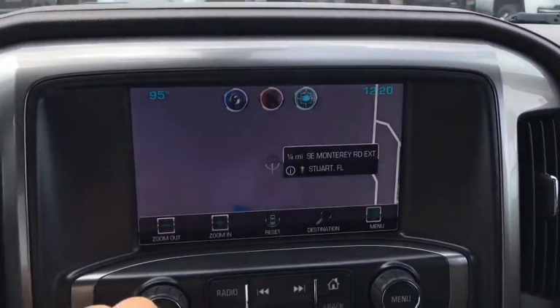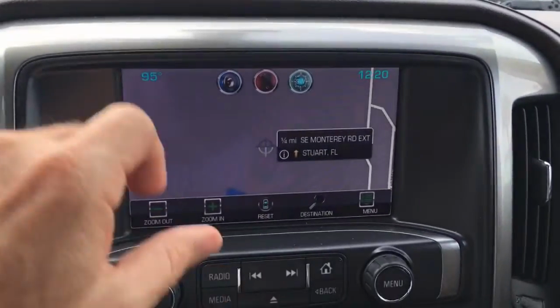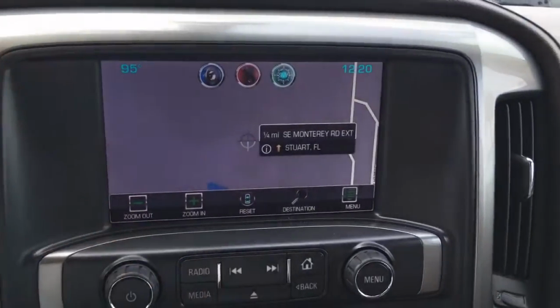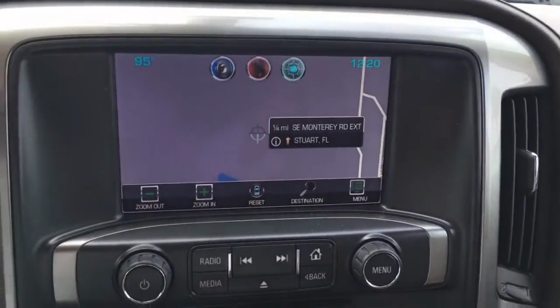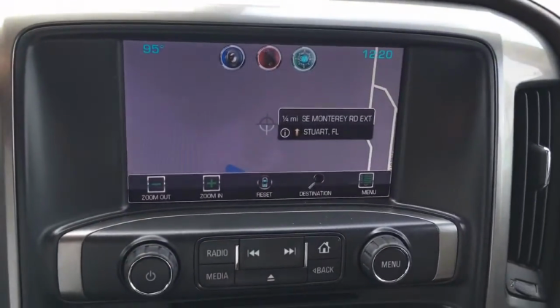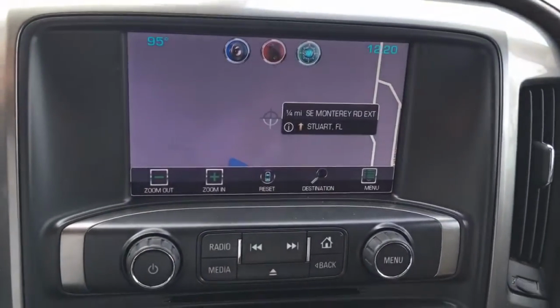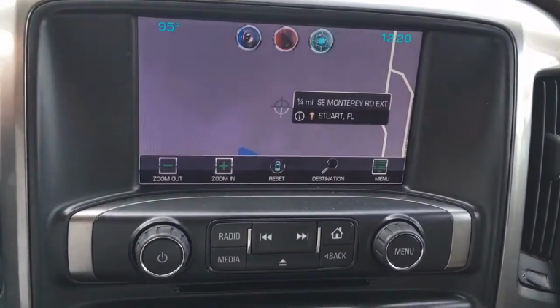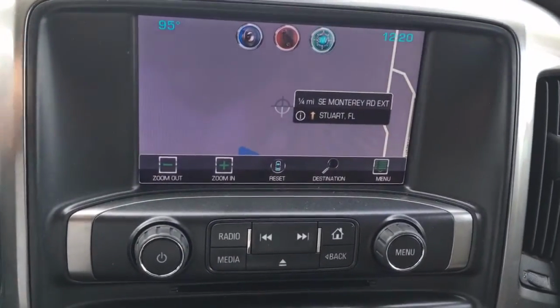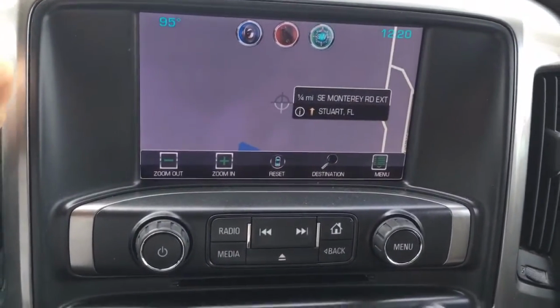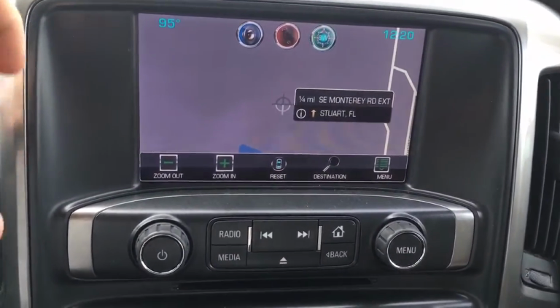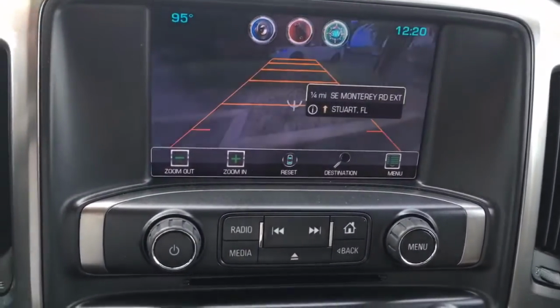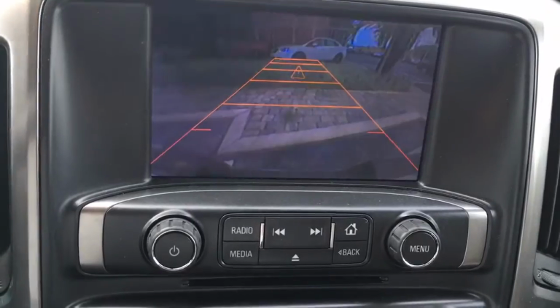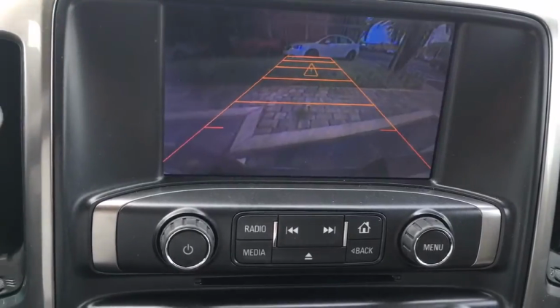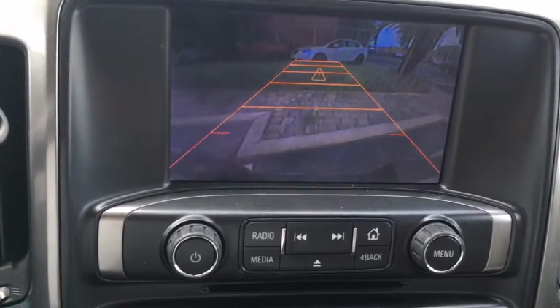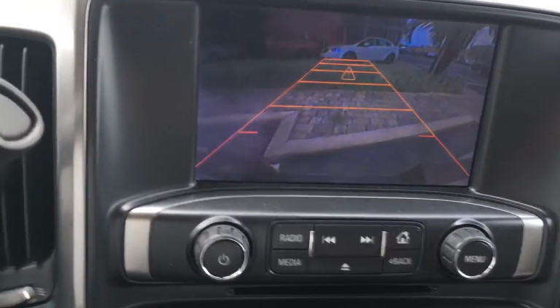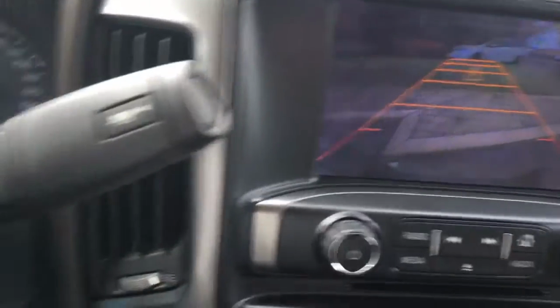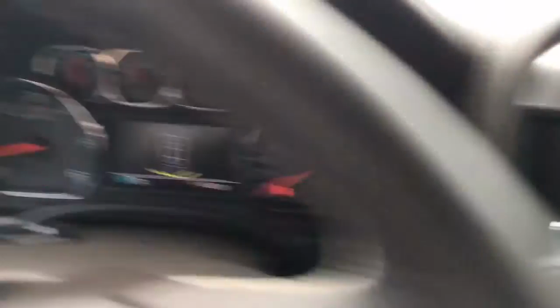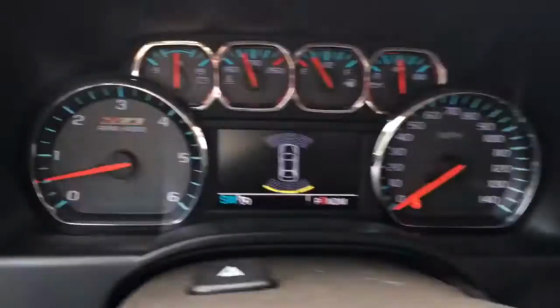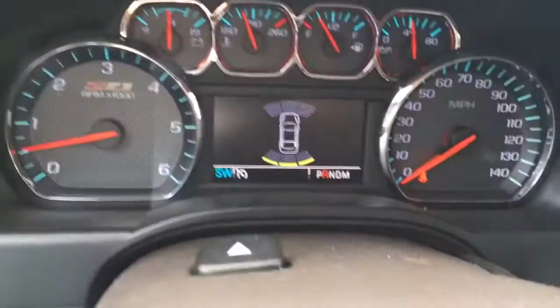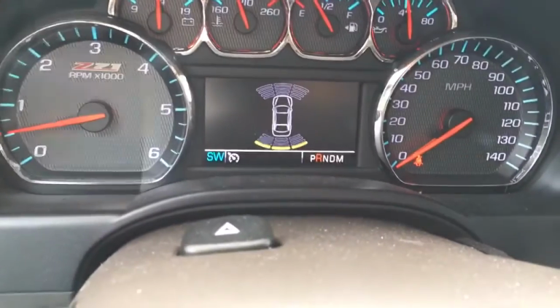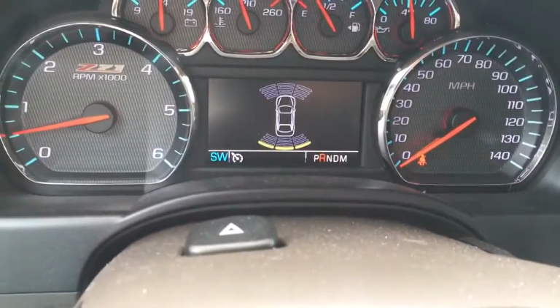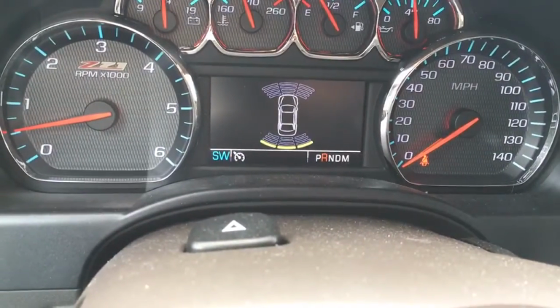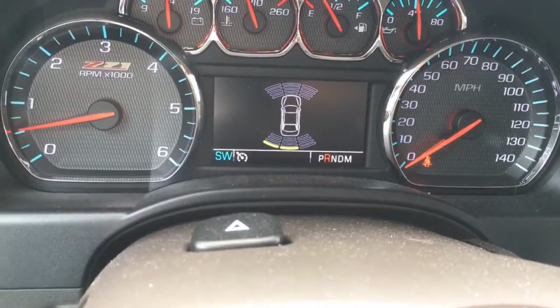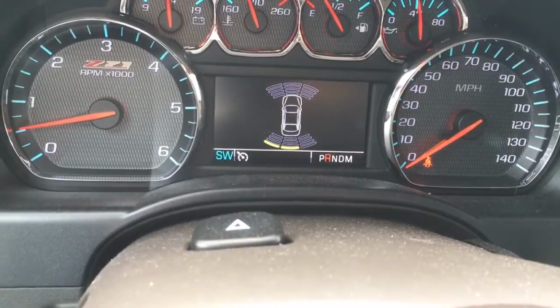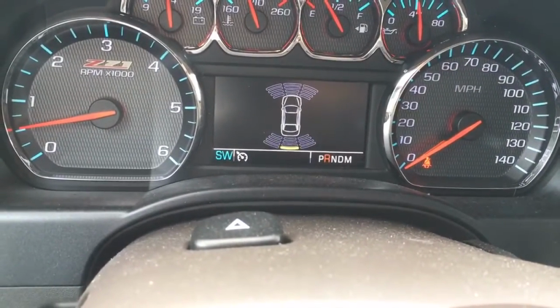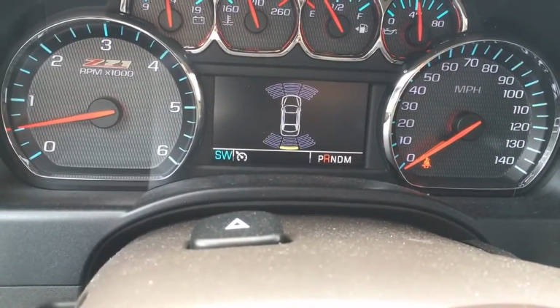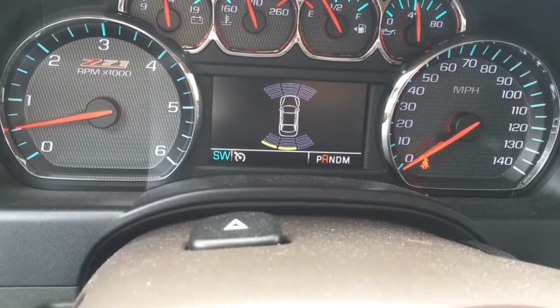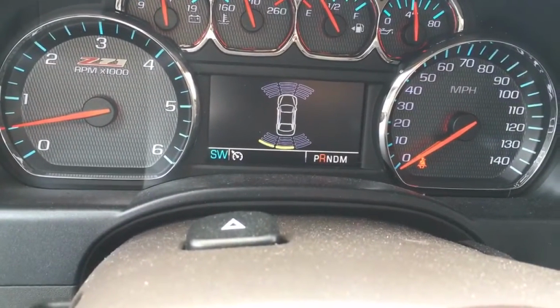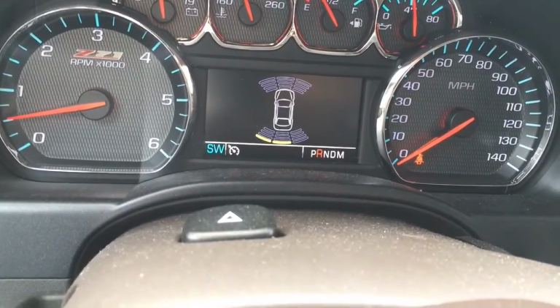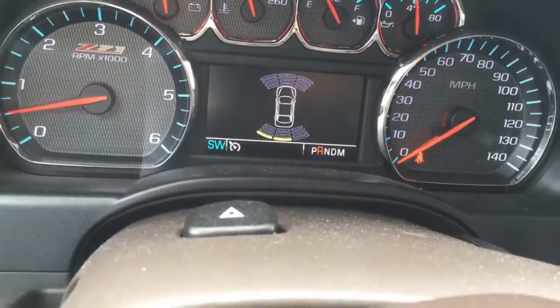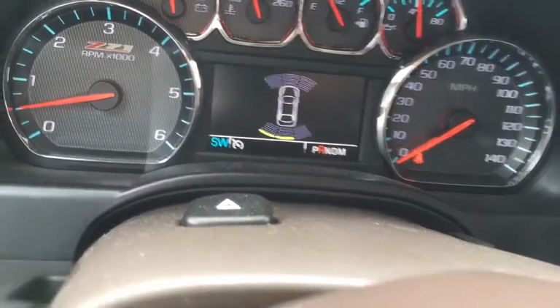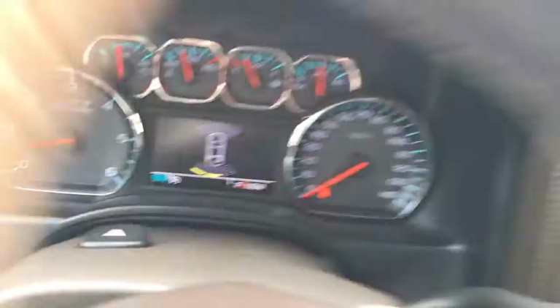Navigation, Bose sound system, the backup camera, and with the front and rear park assist, you can tell when you're getting close to an obstacle in the driver information center.